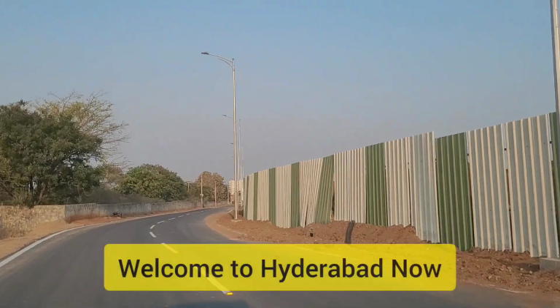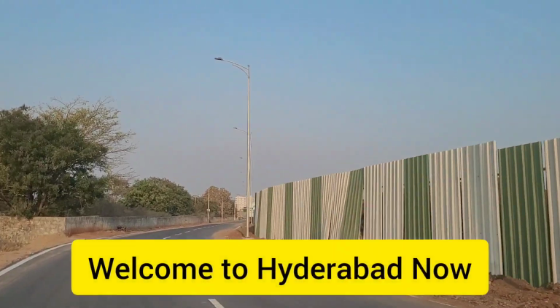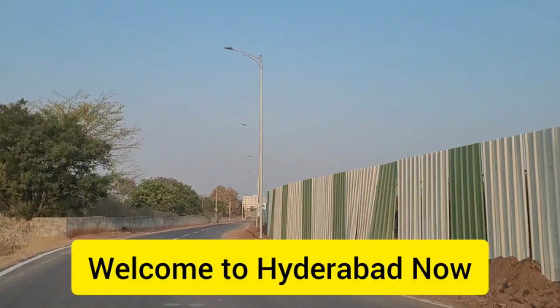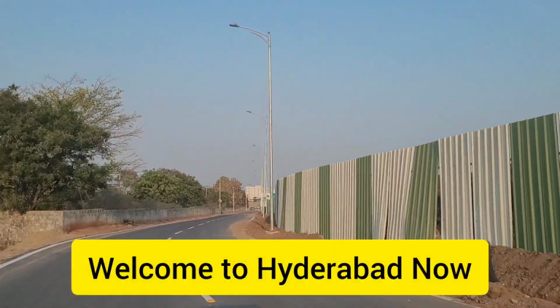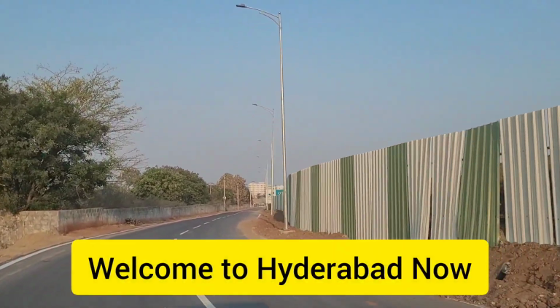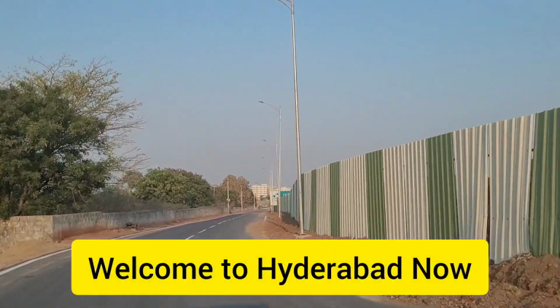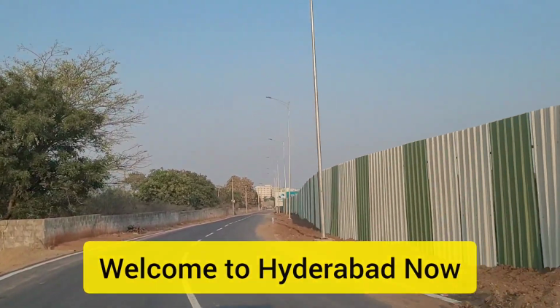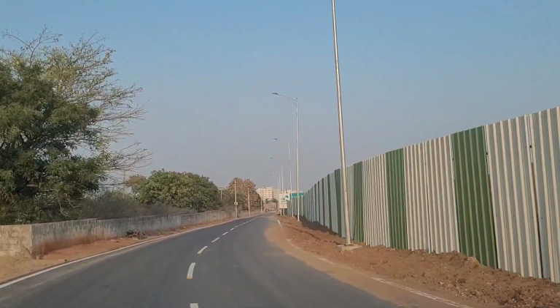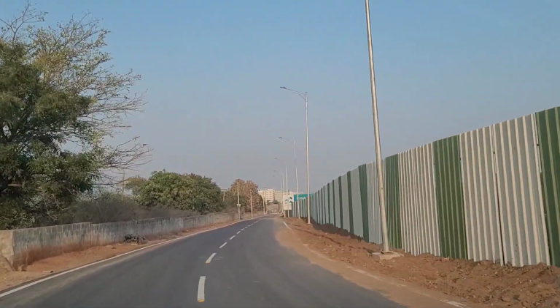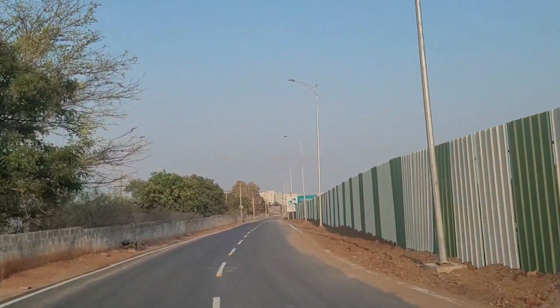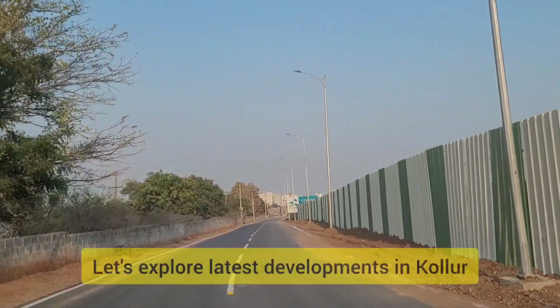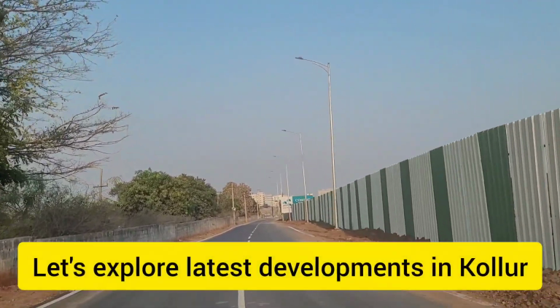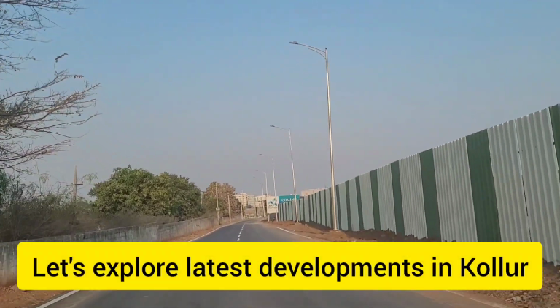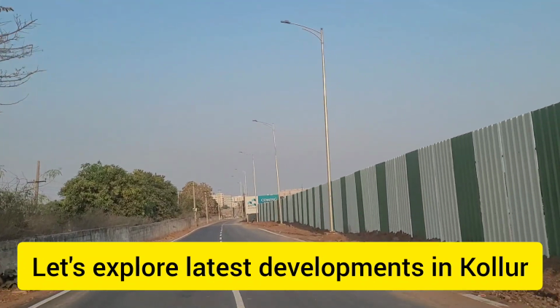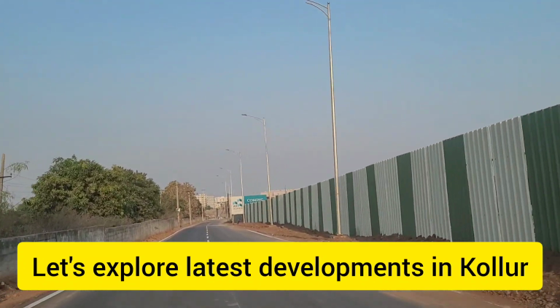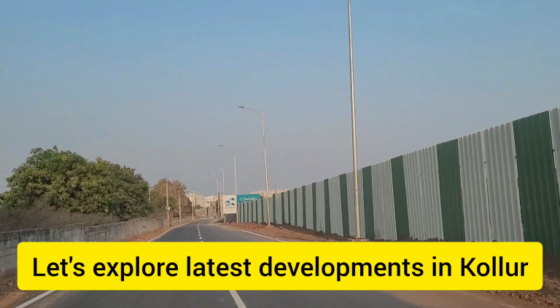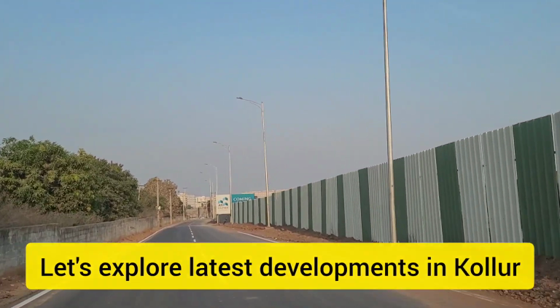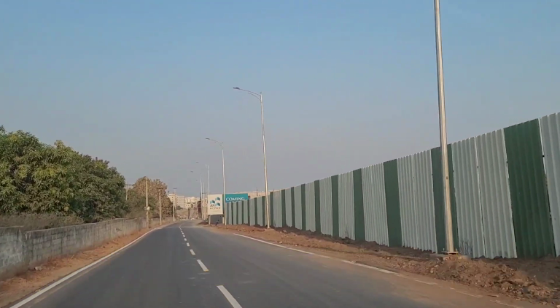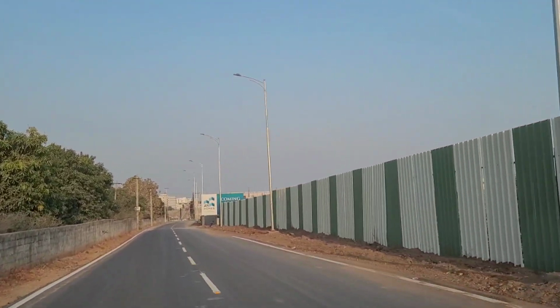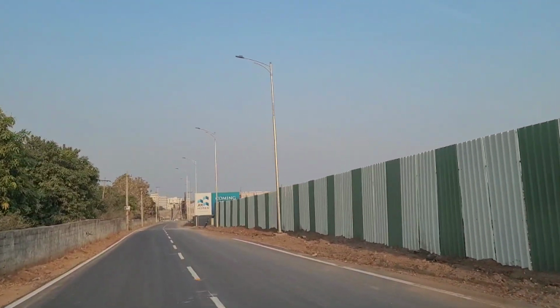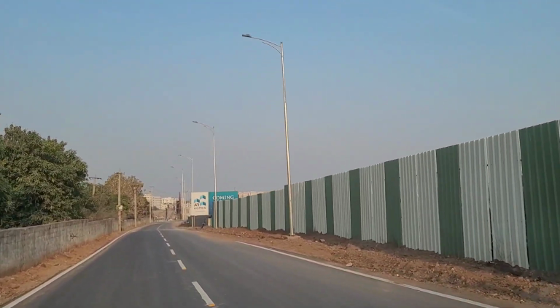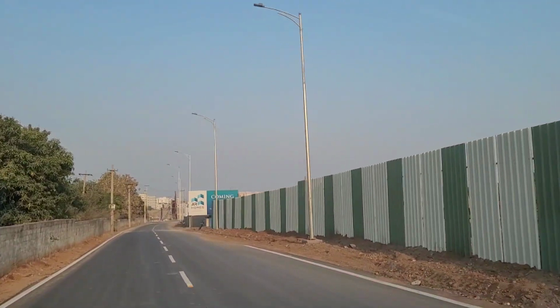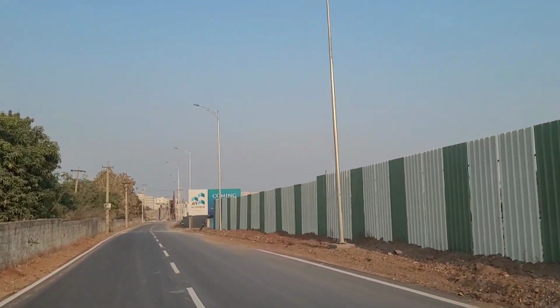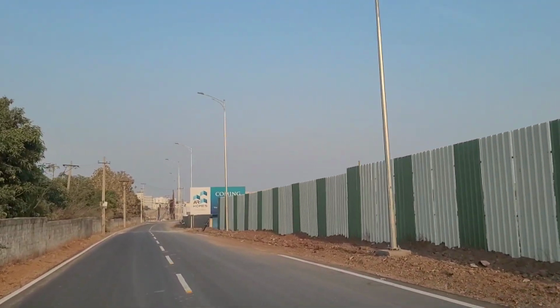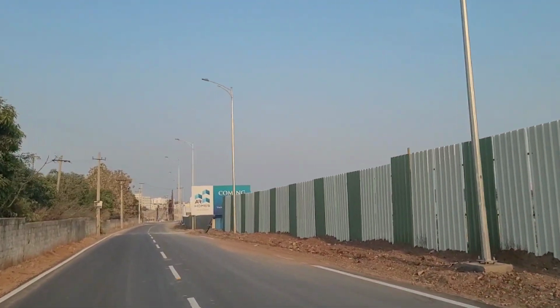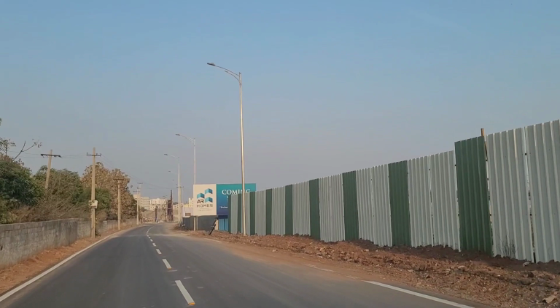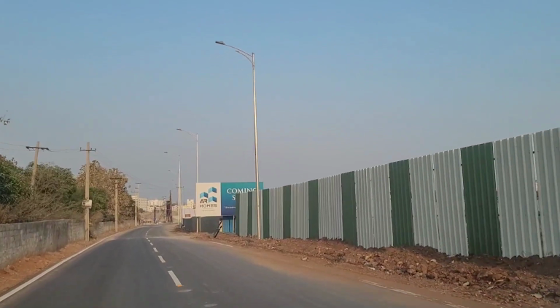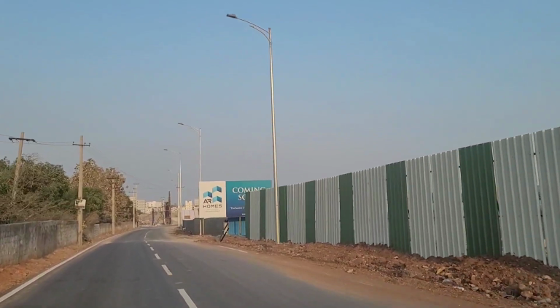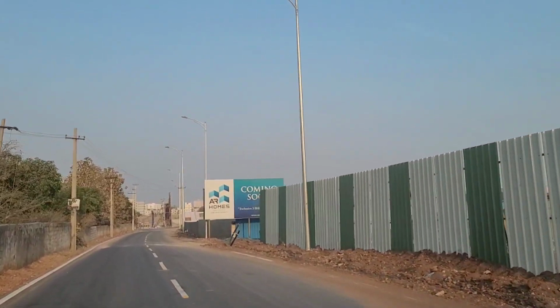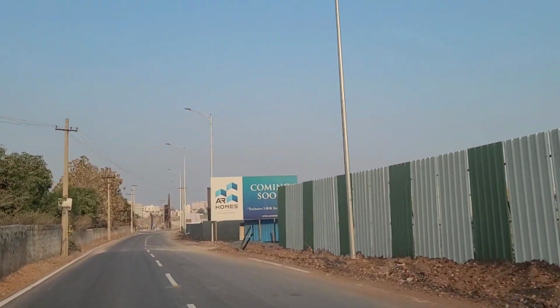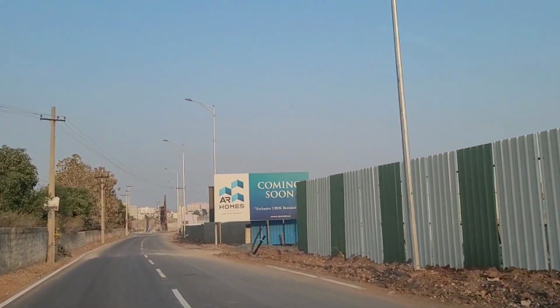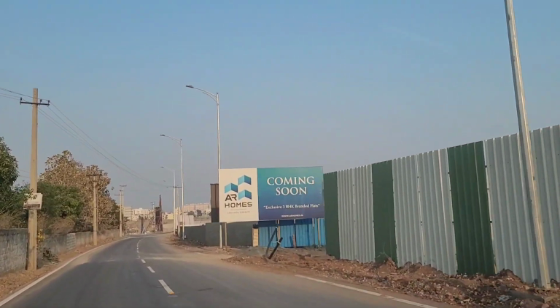Hello friends, welcome back to Hyderabad Now. Today we are going to explore the Kohlur region and we'll be seeing the latest developments in Kohlur and what are the different upcoming apartment communities here.